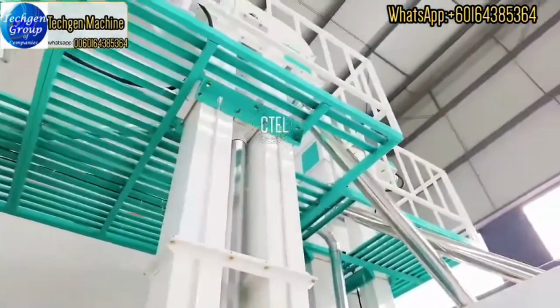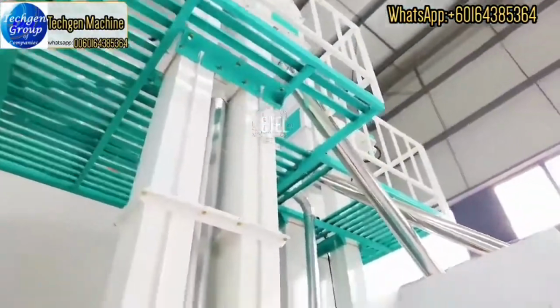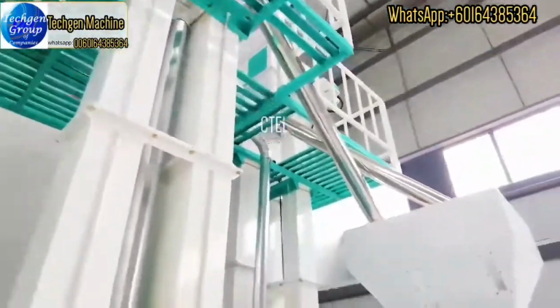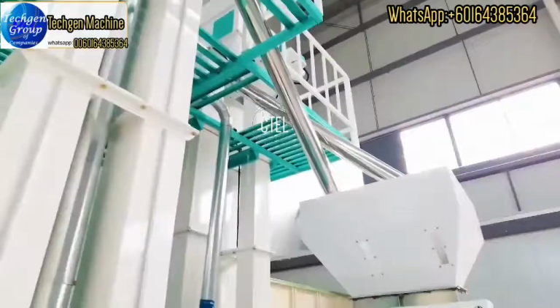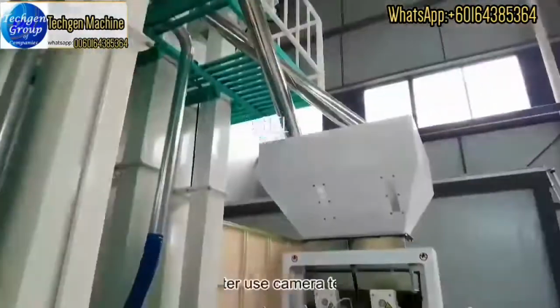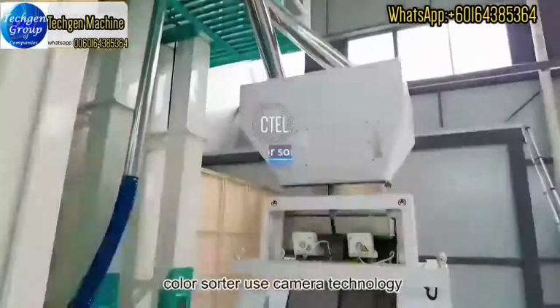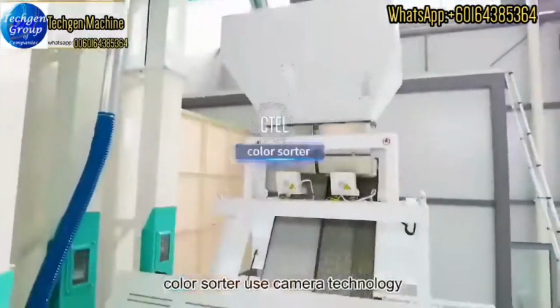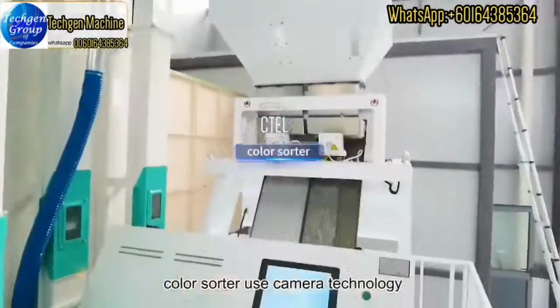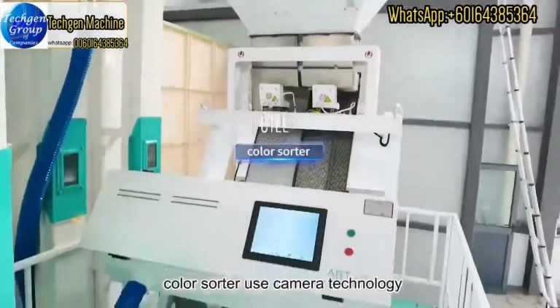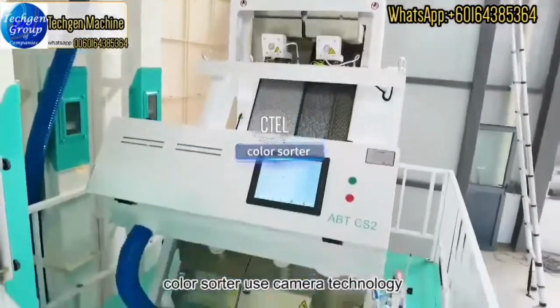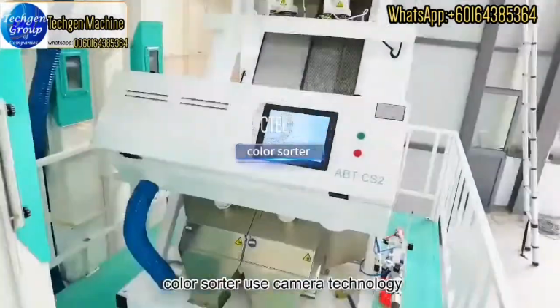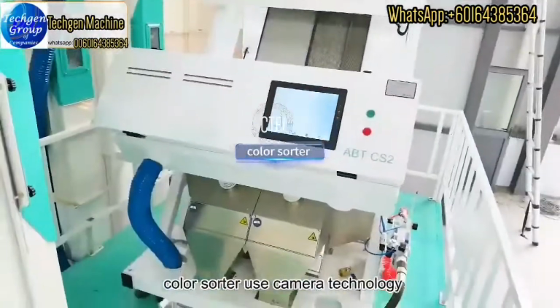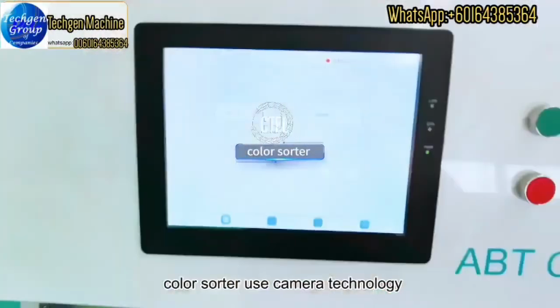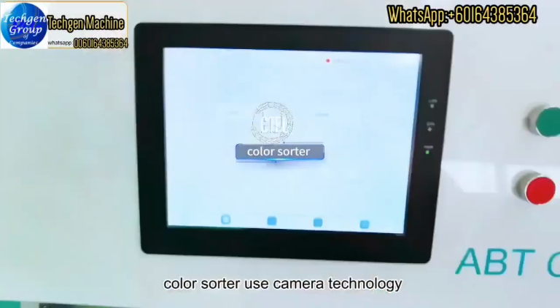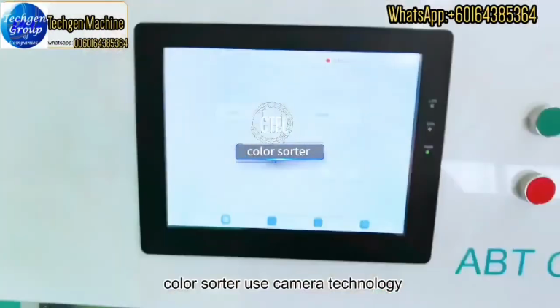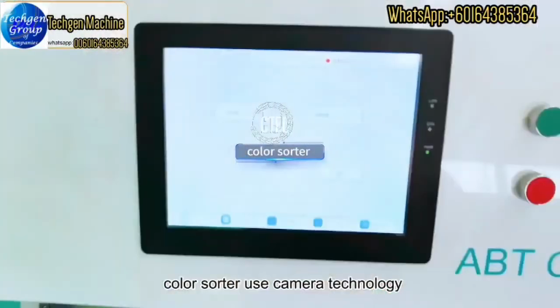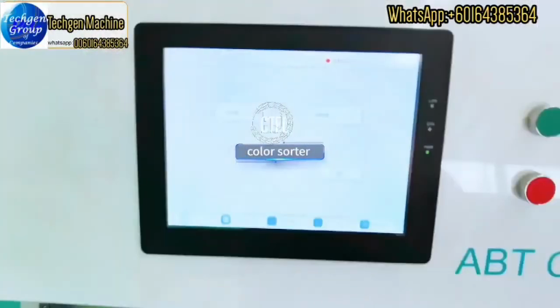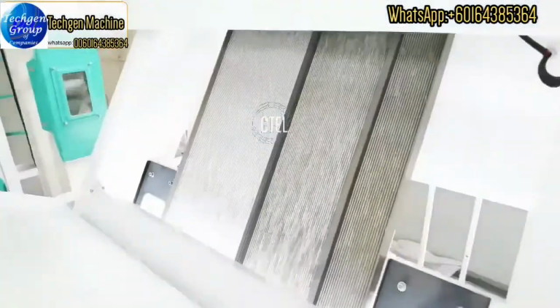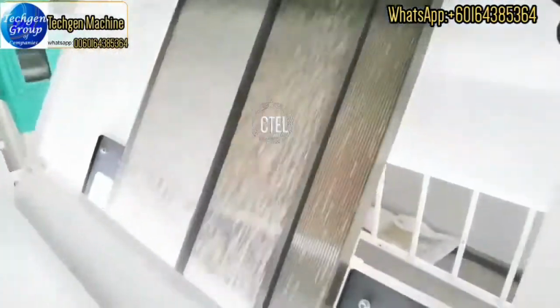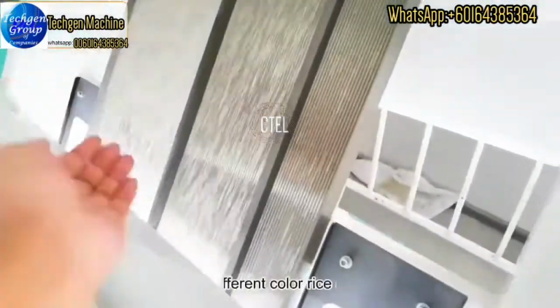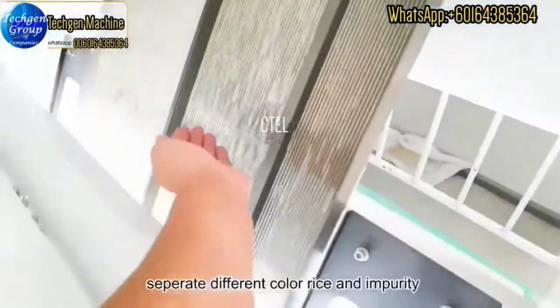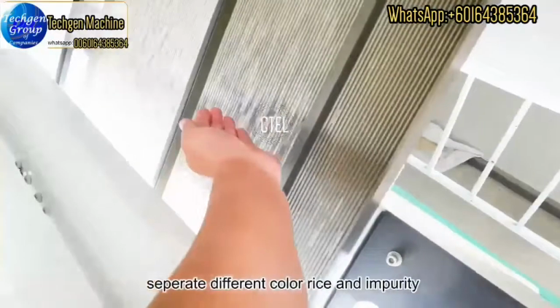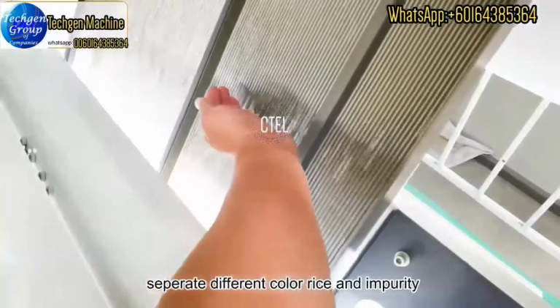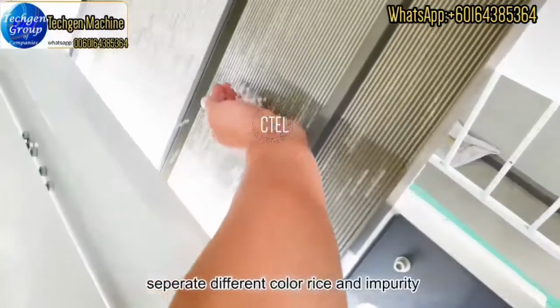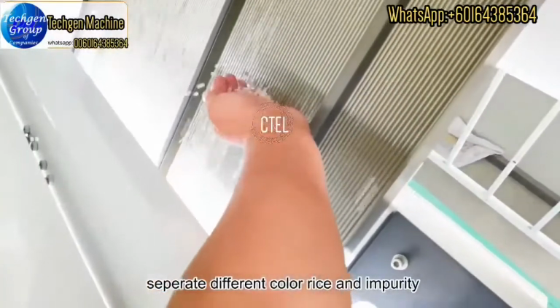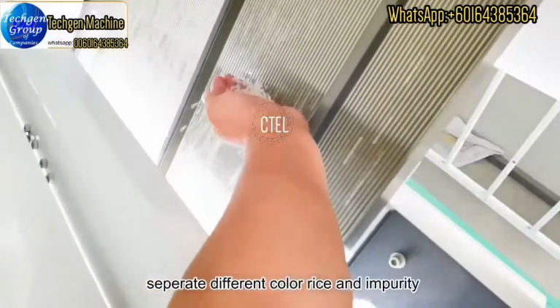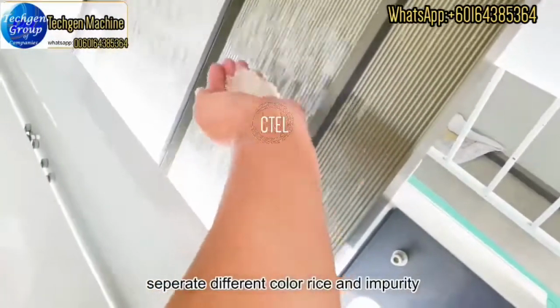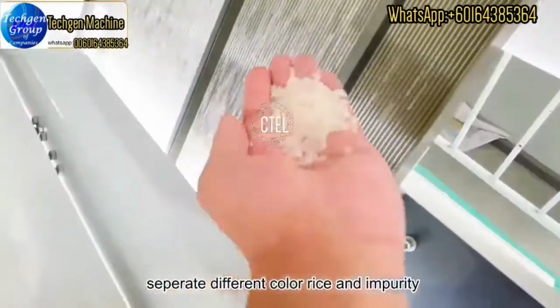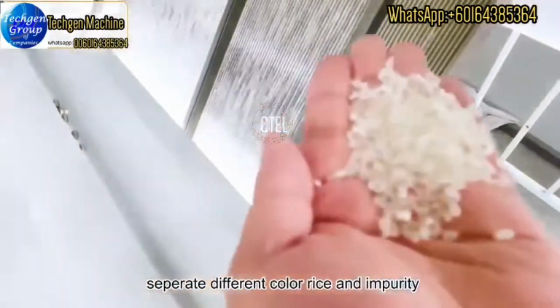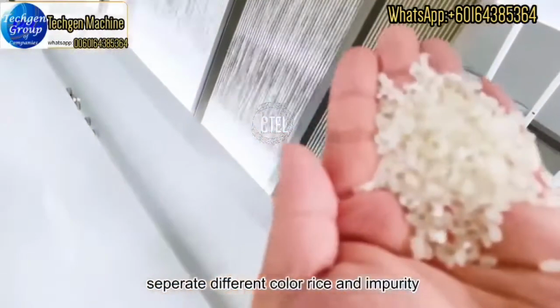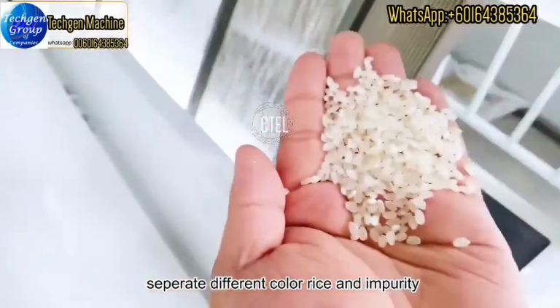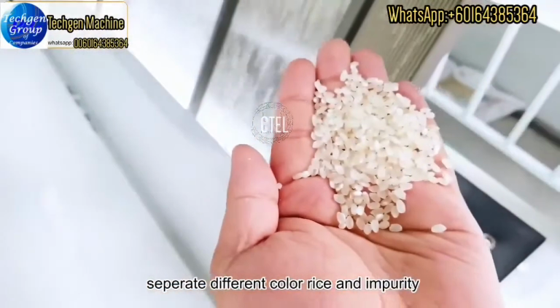This is the color sorter machine. It uses camera technology to separate rice of different colors and remove any remaining impurities.